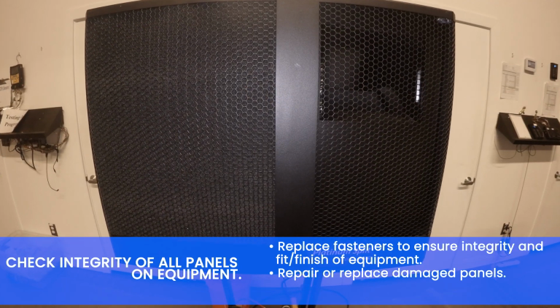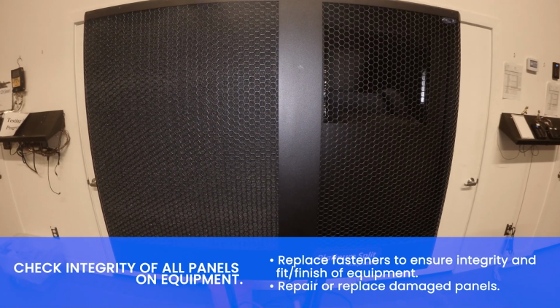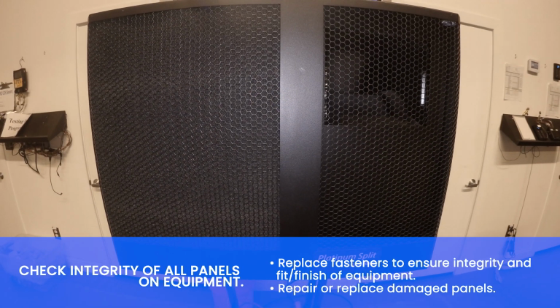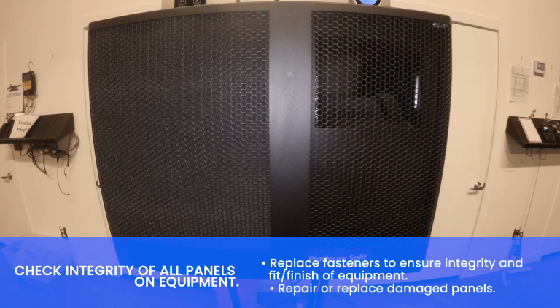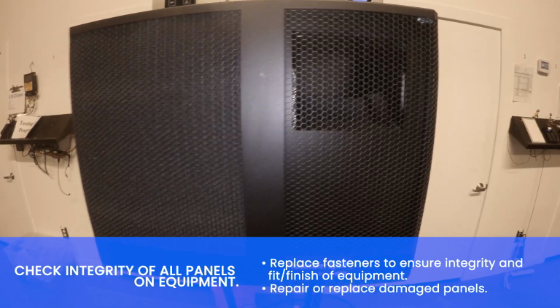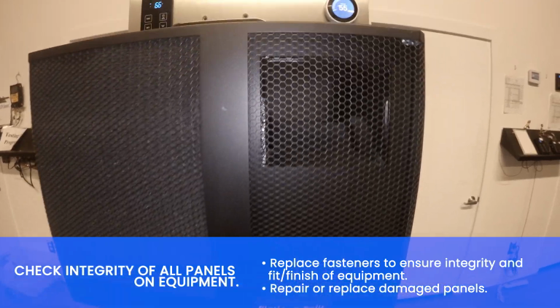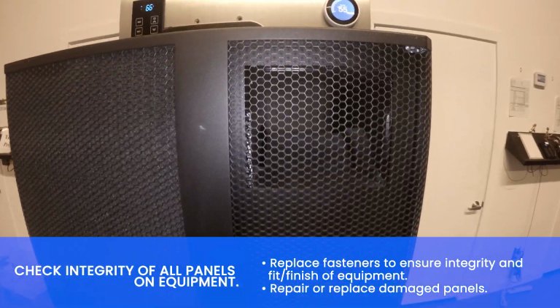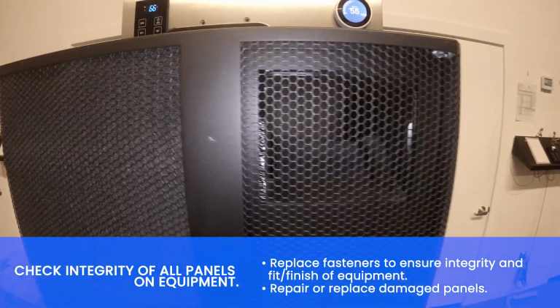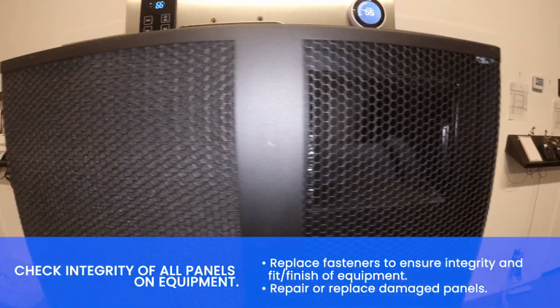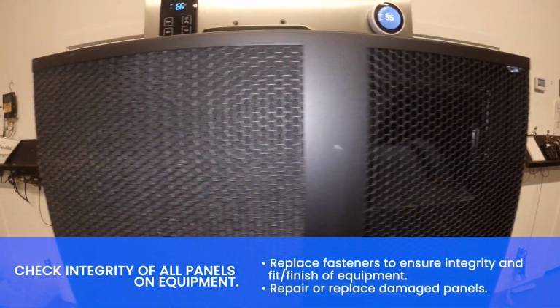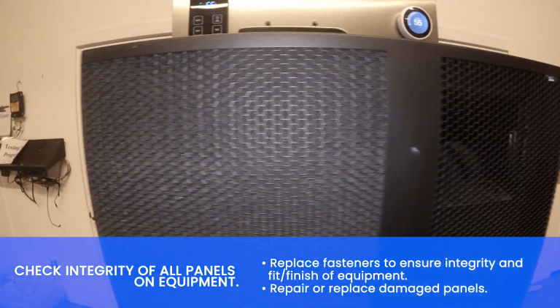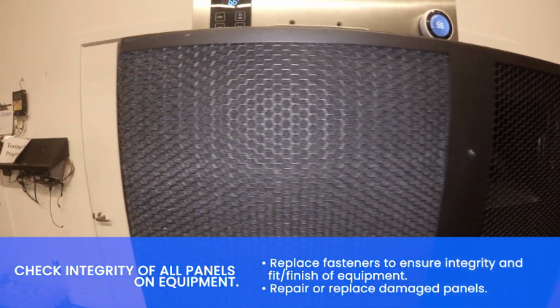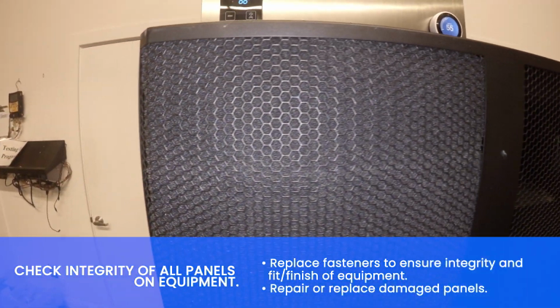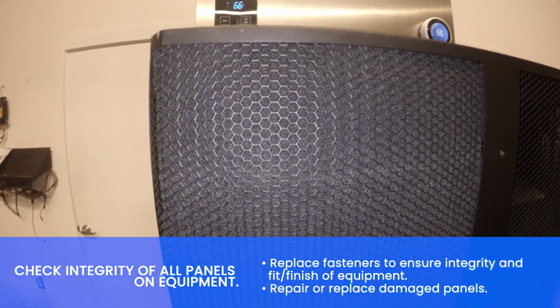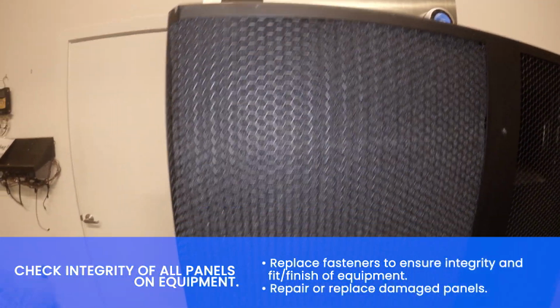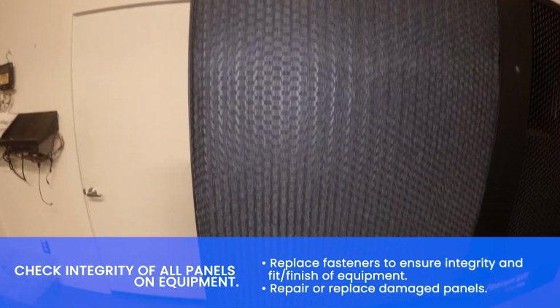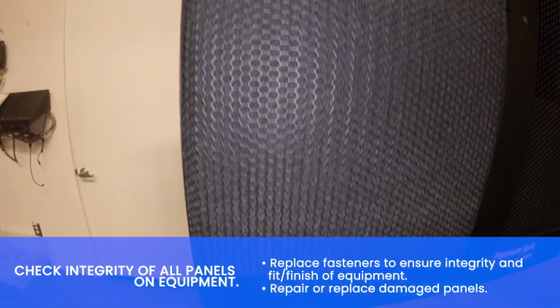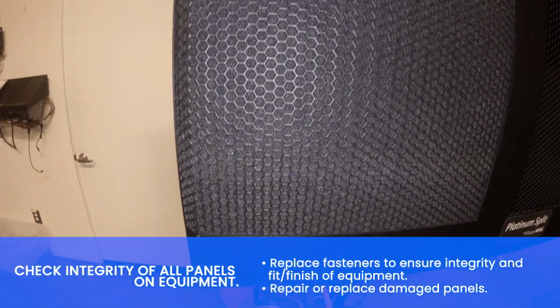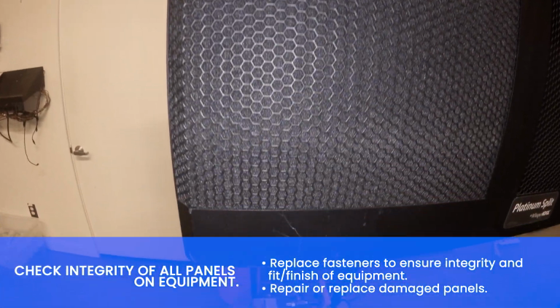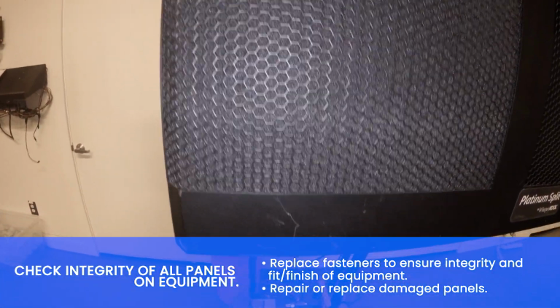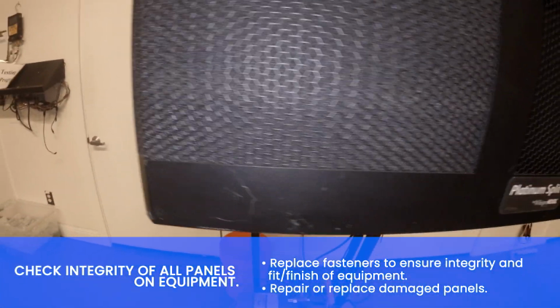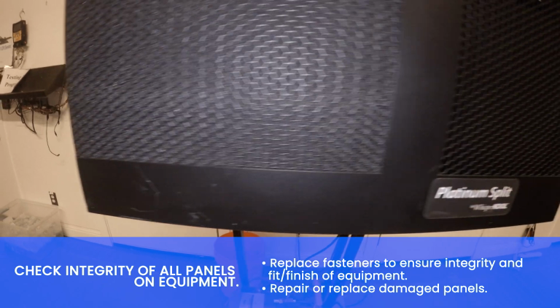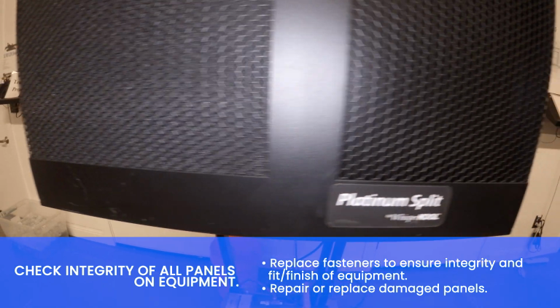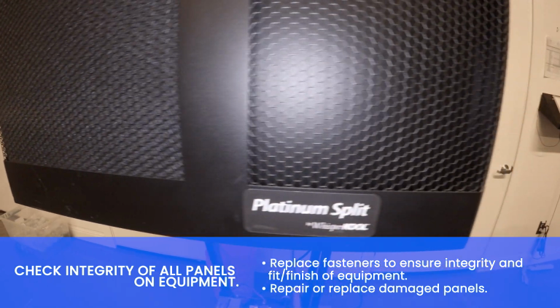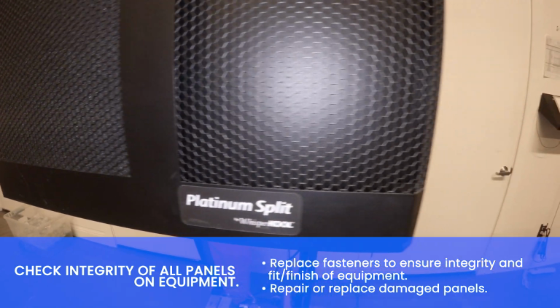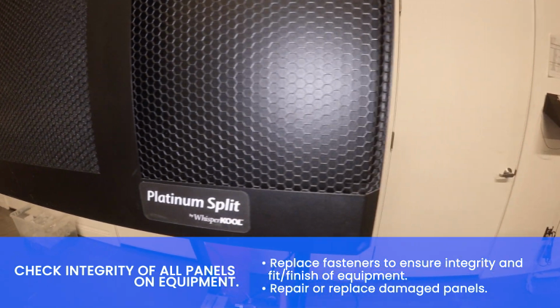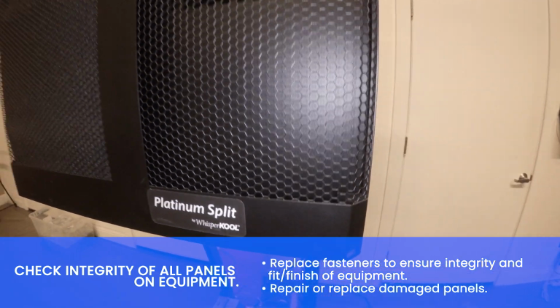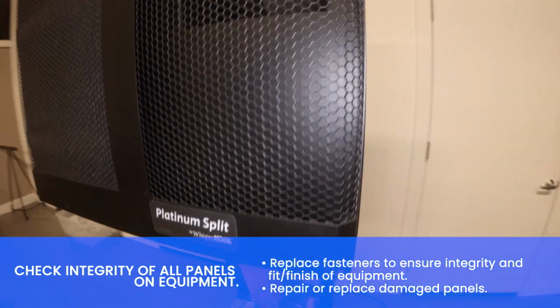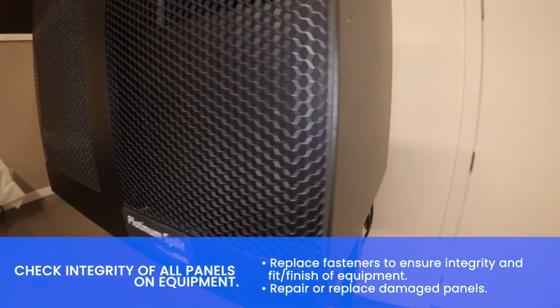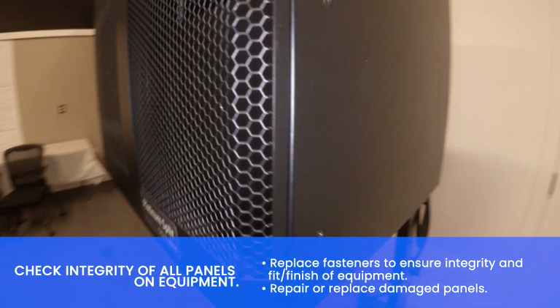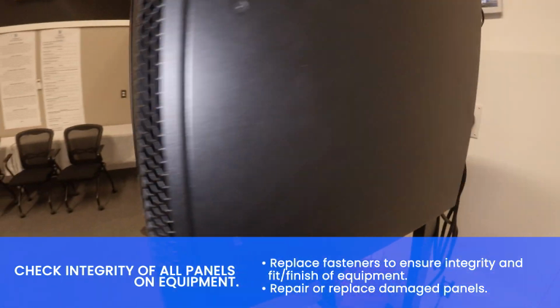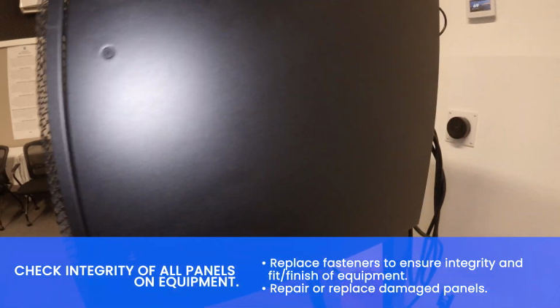Check integrity of all panels on the equipment. Replace fasteners to ensure integrity and proper fit of equipment. Repair or replace damaged panels.